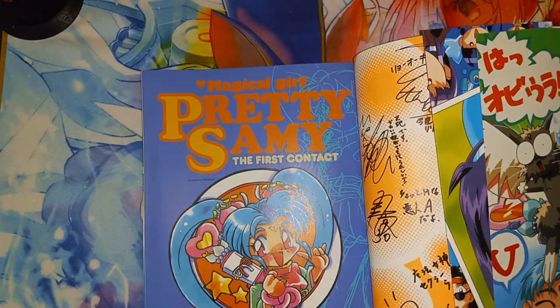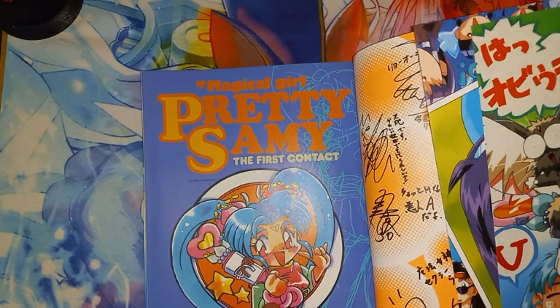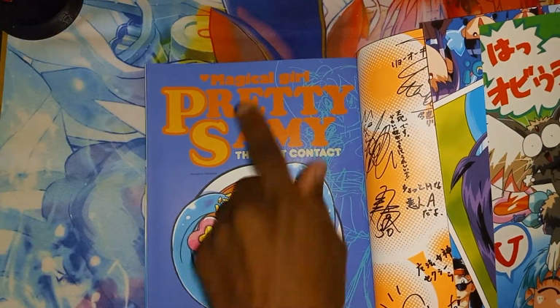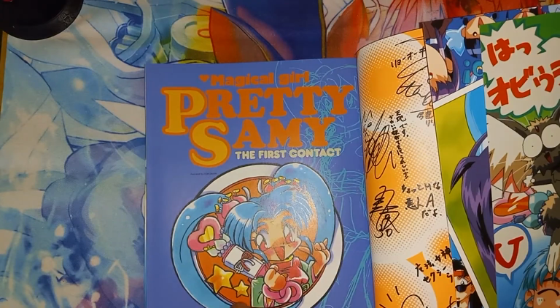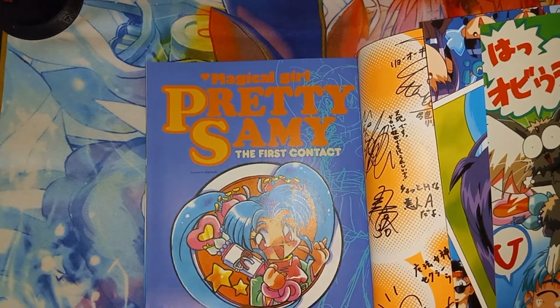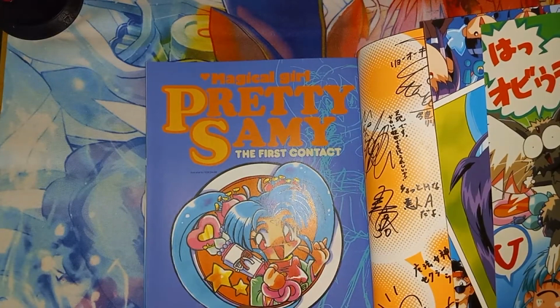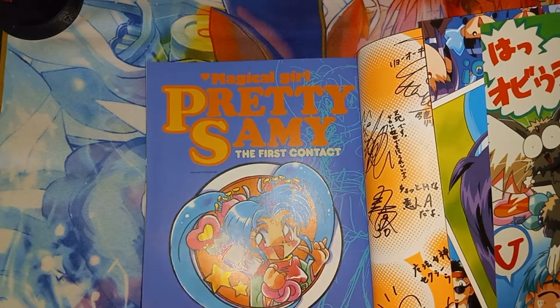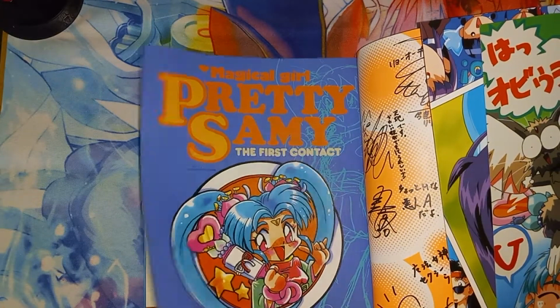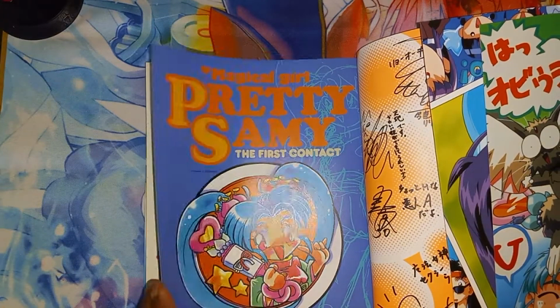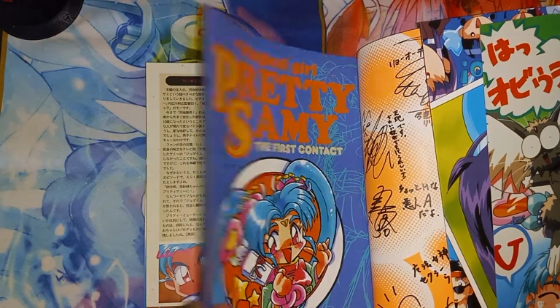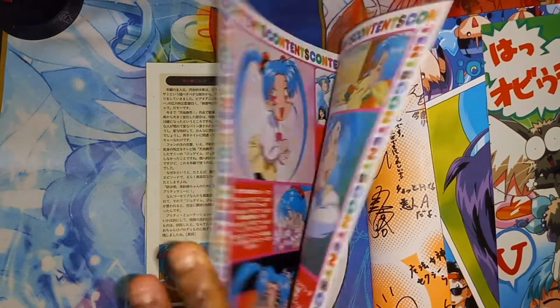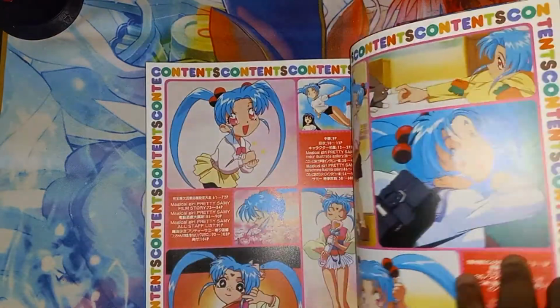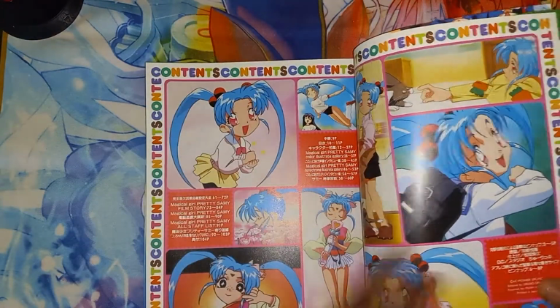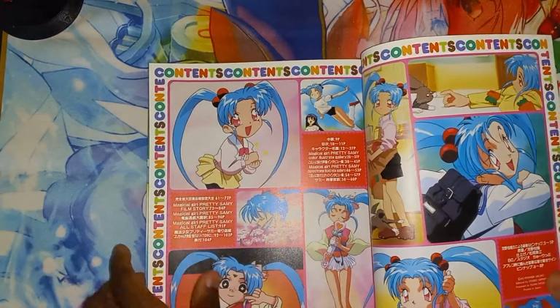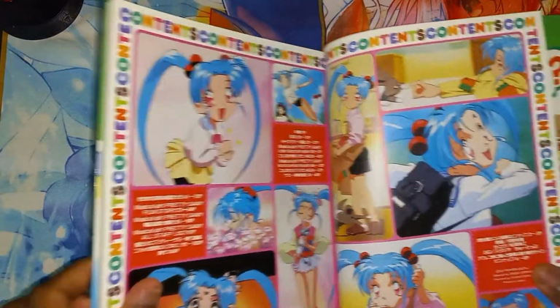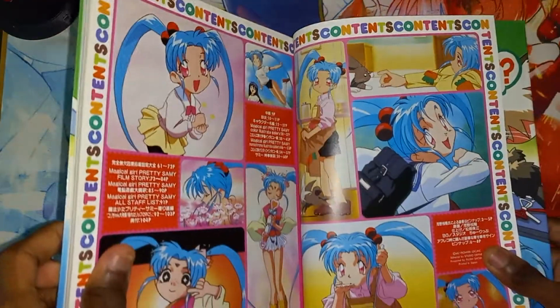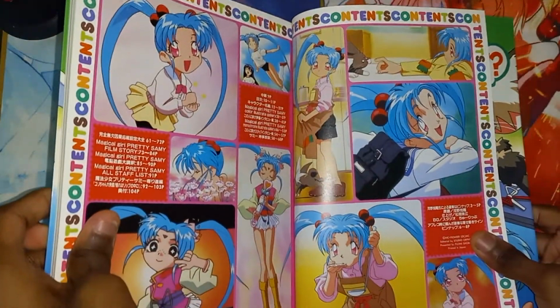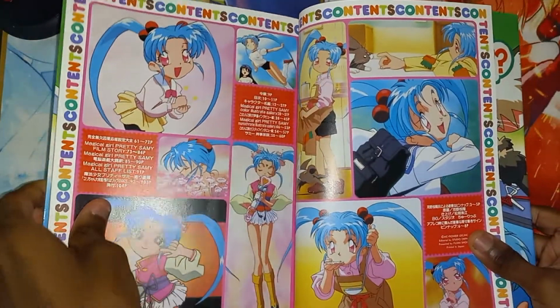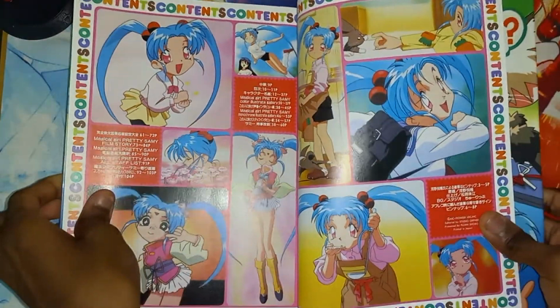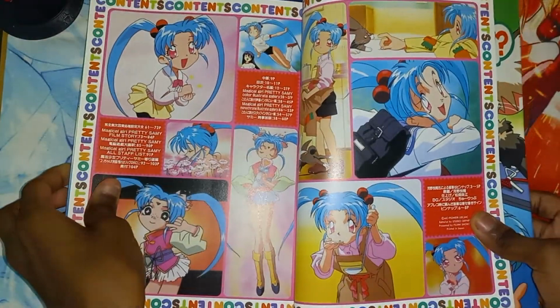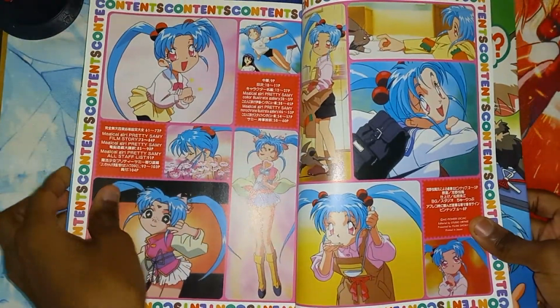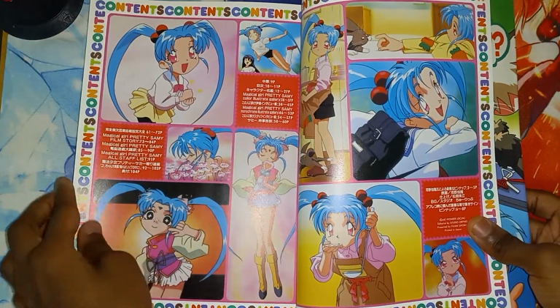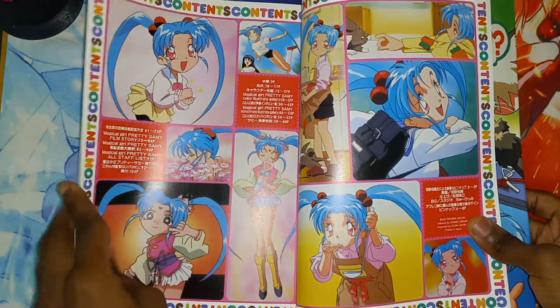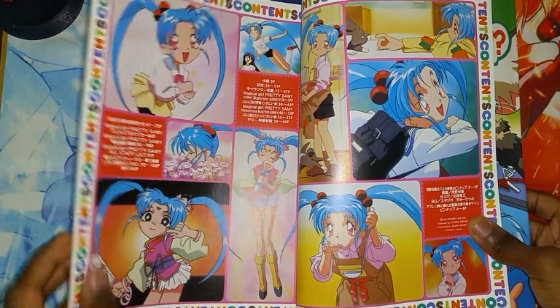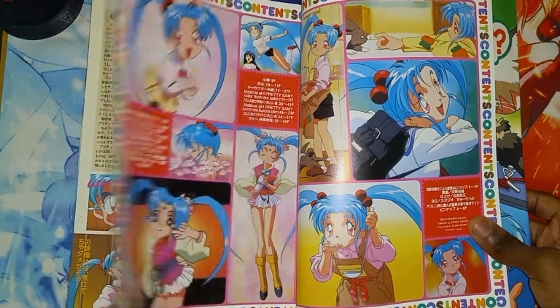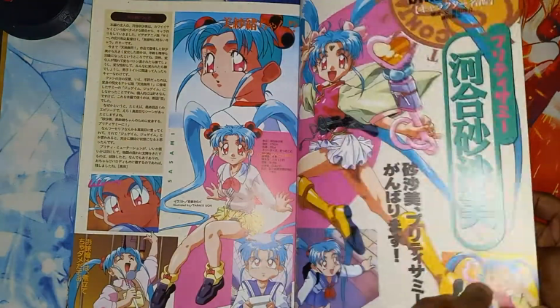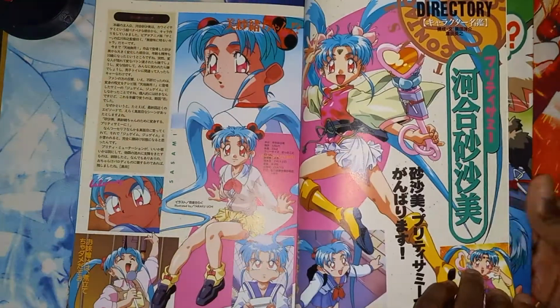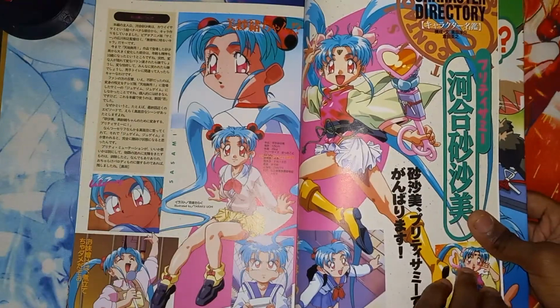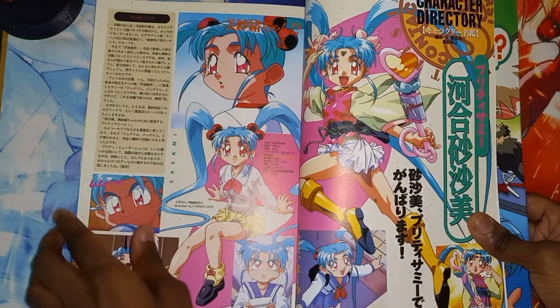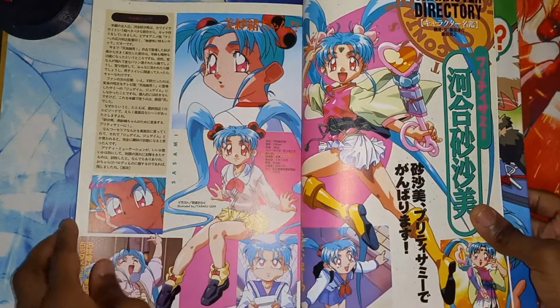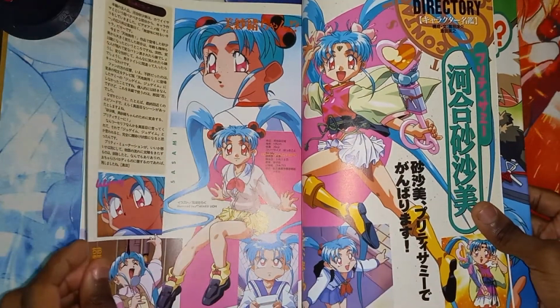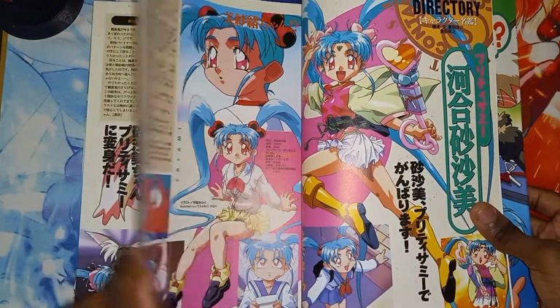Alright, Magical Girl Pretty Sammy: The First Contact. Alright.